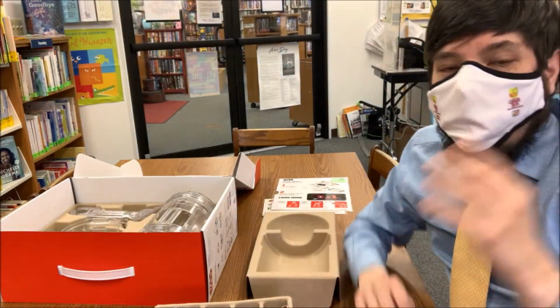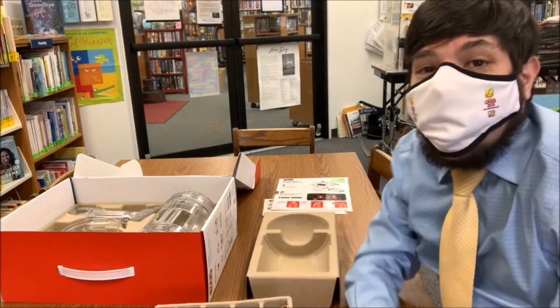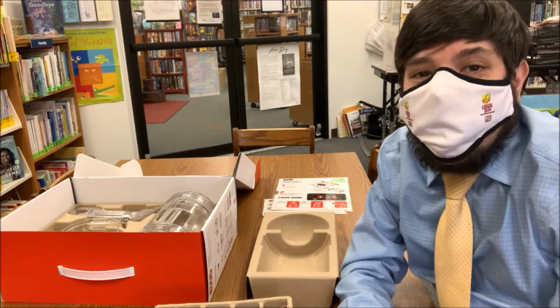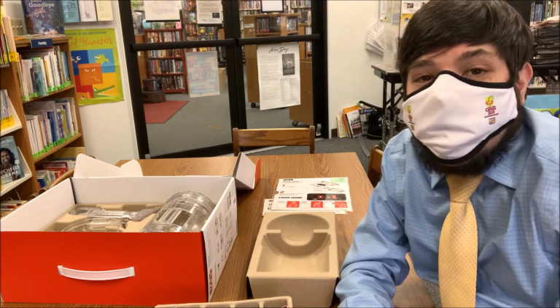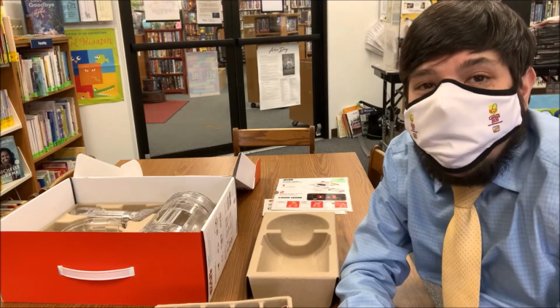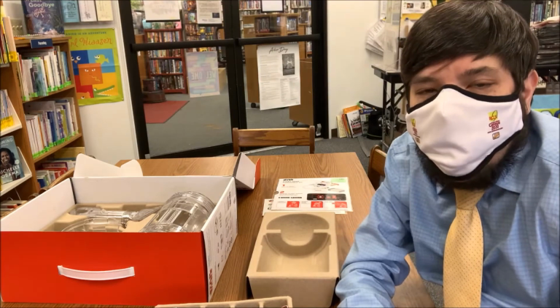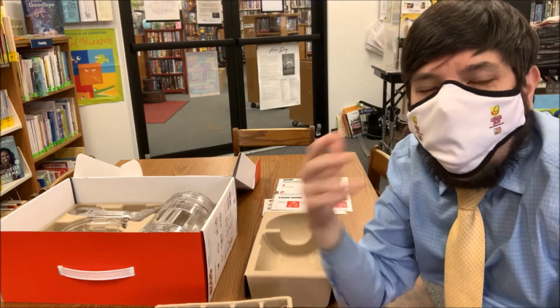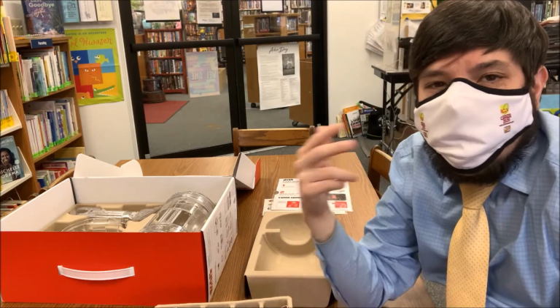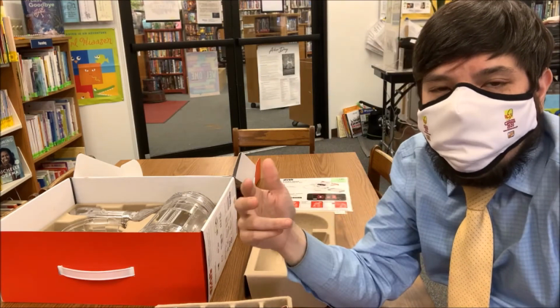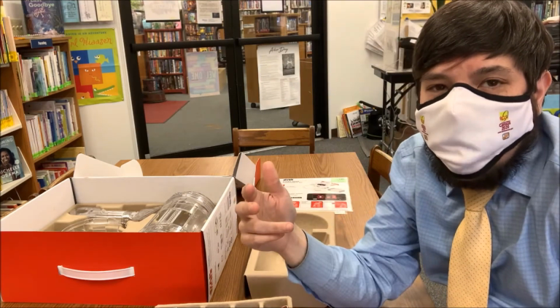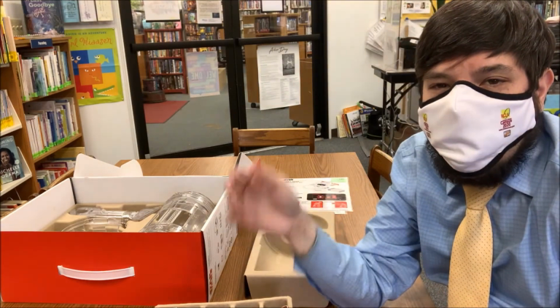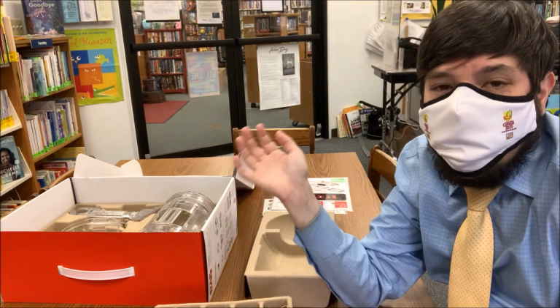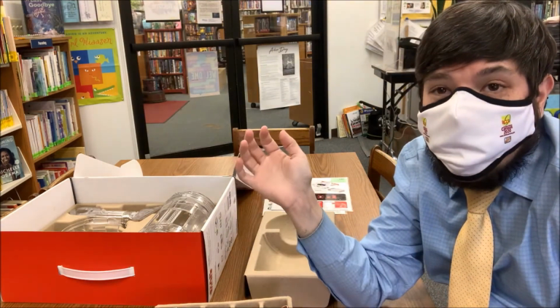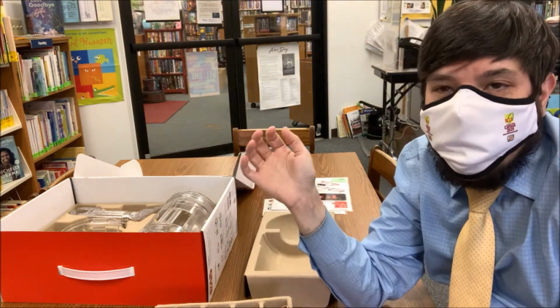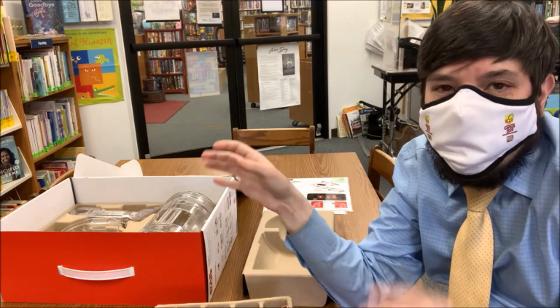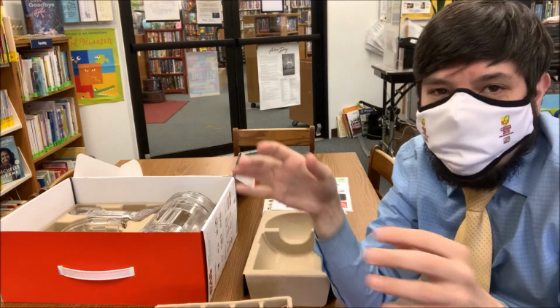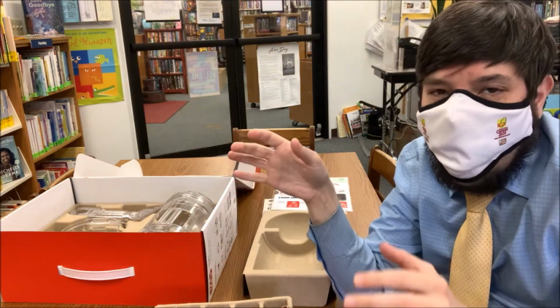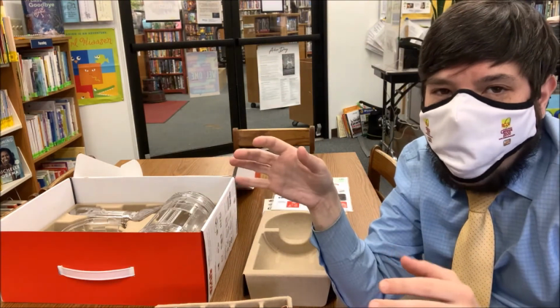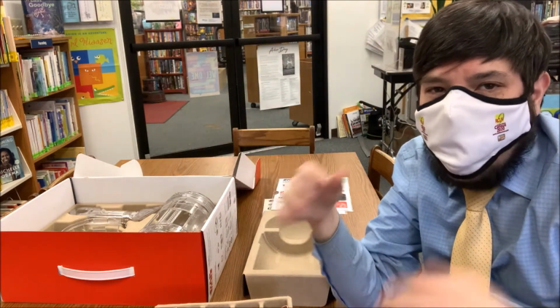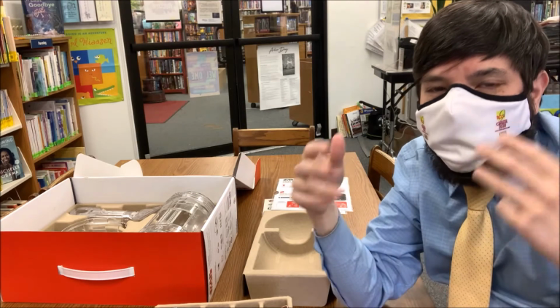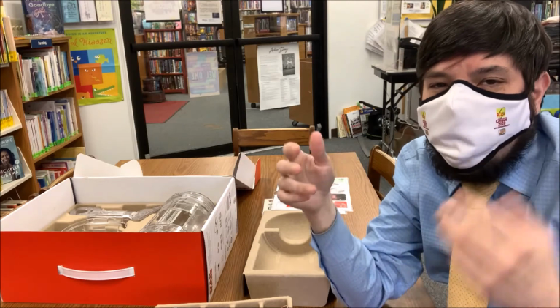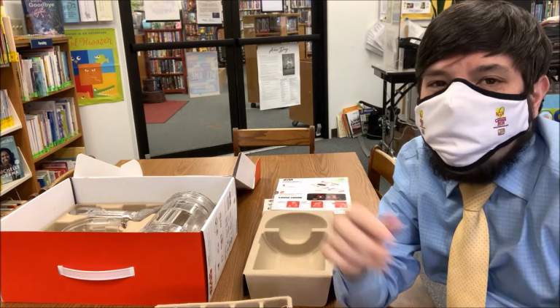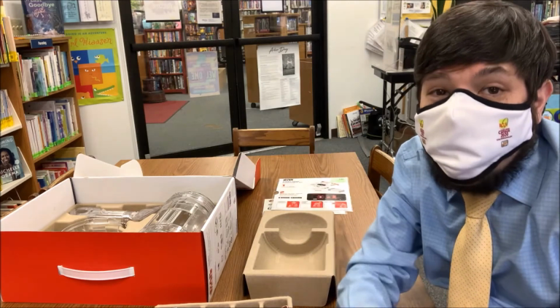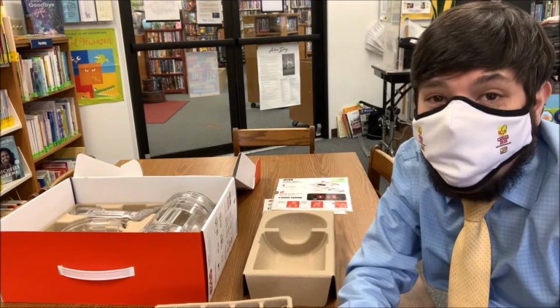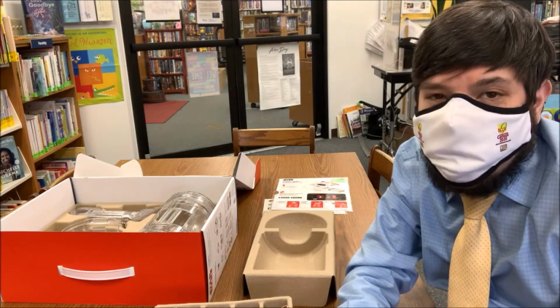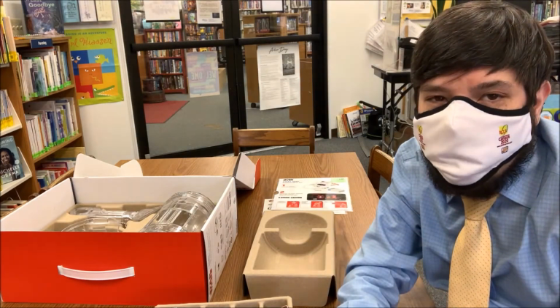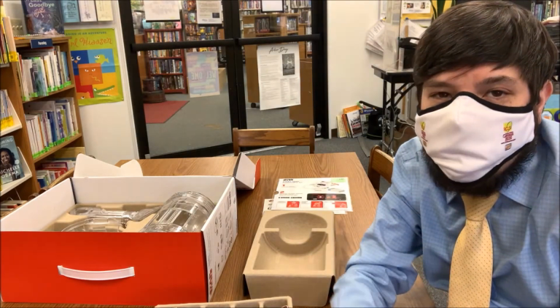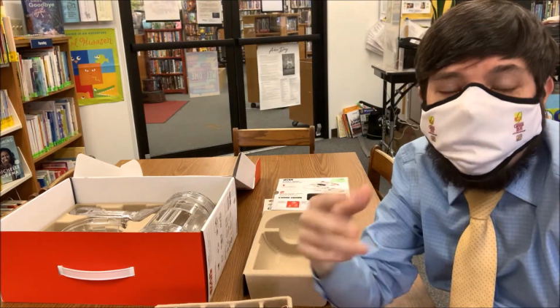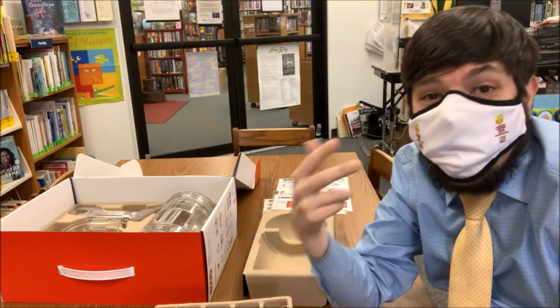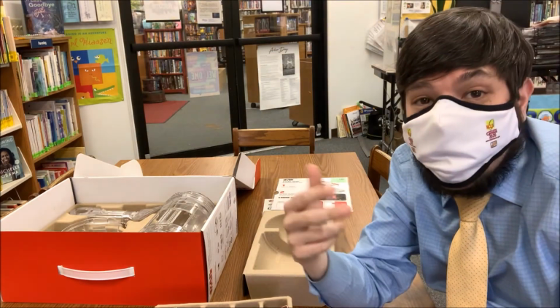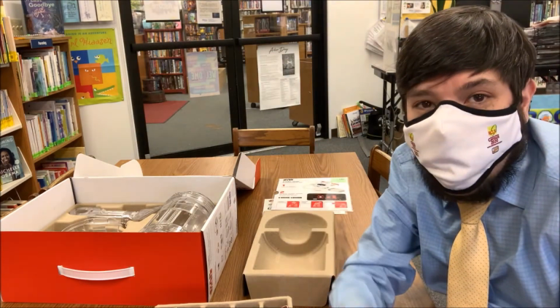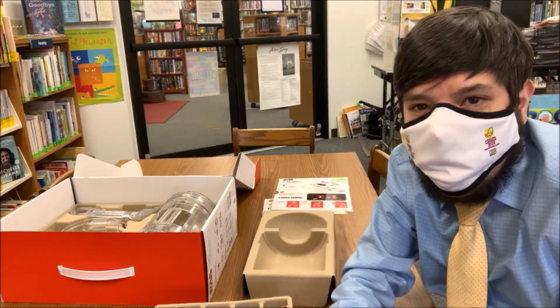Much like with the other kit, once you're in the app it'll walk you through each step, starting with the basic assembly of the droid to drive it around. Then it'll show you how you can change your setup to do some of those other features.